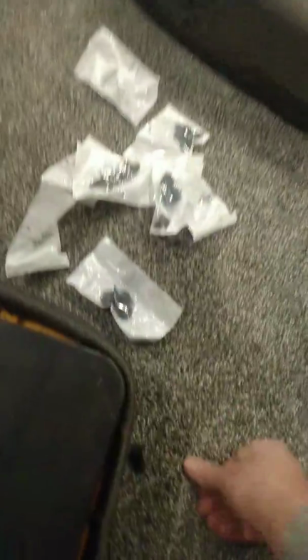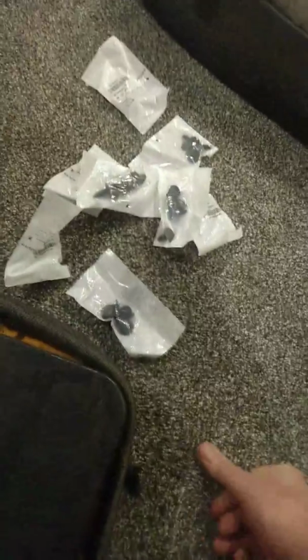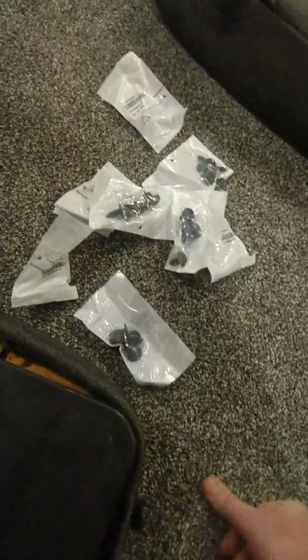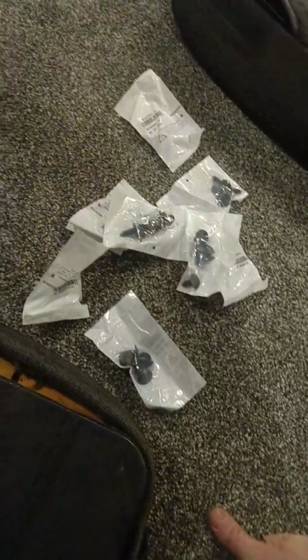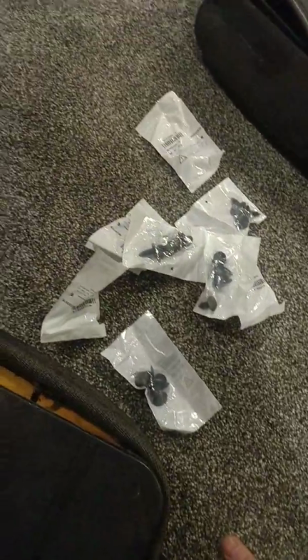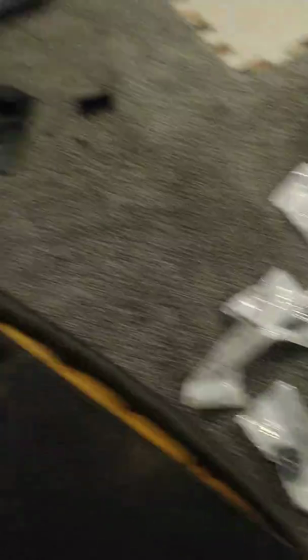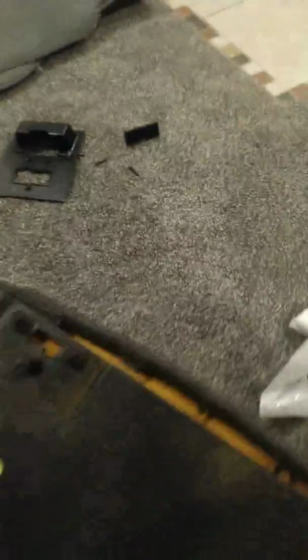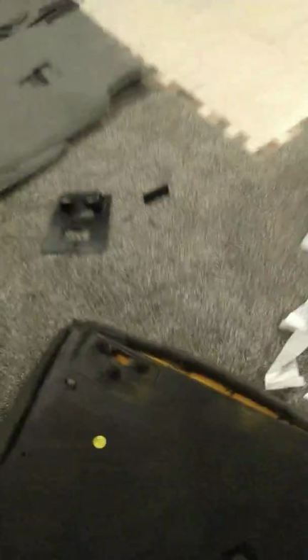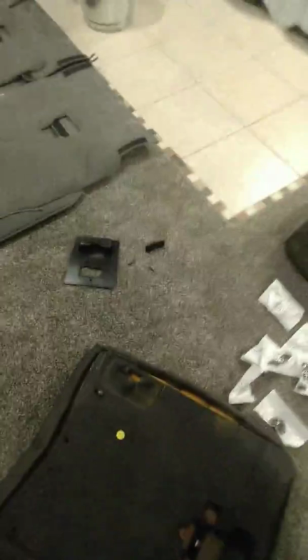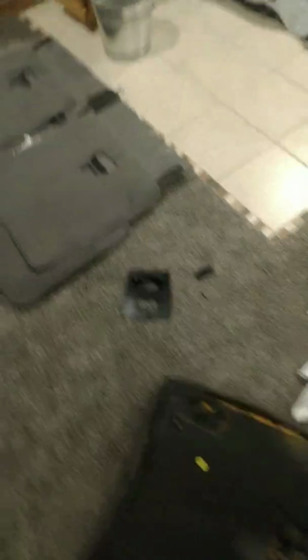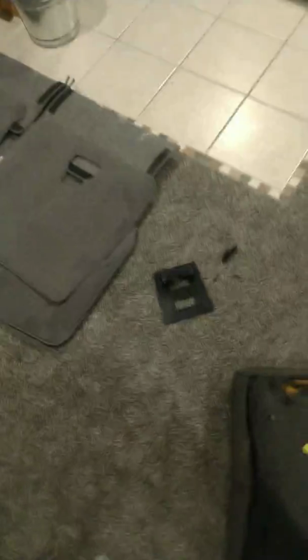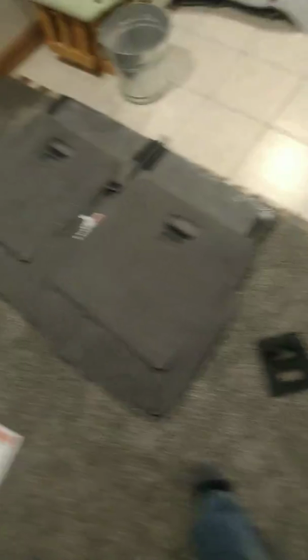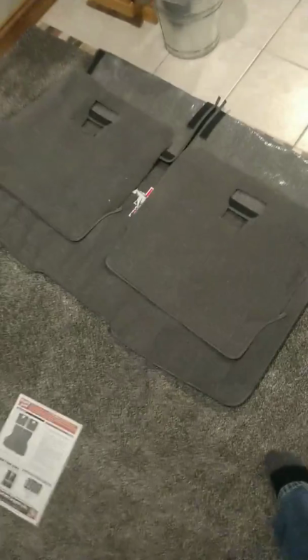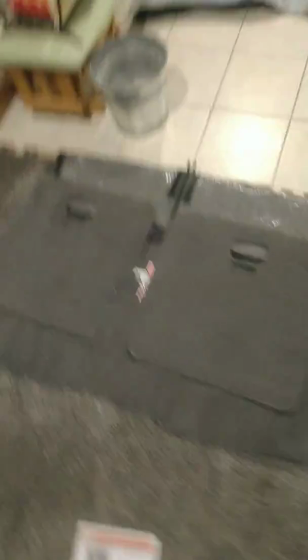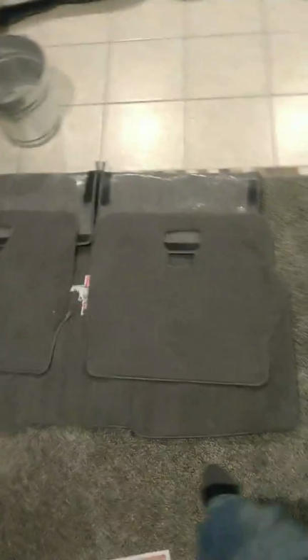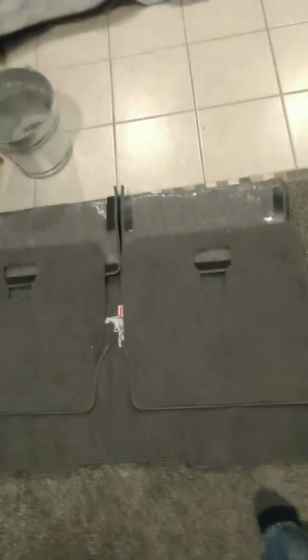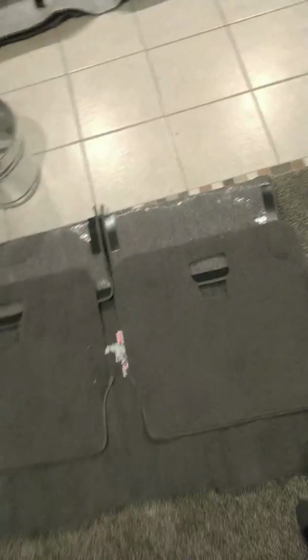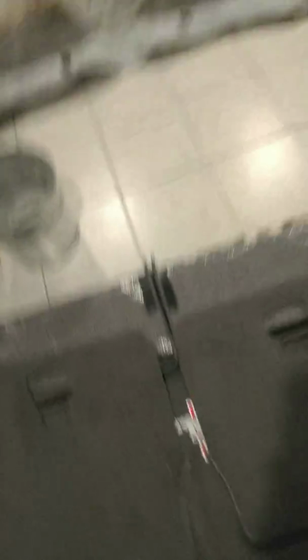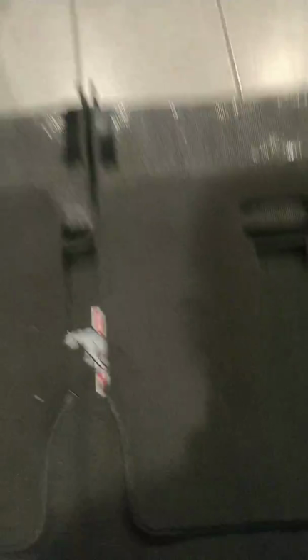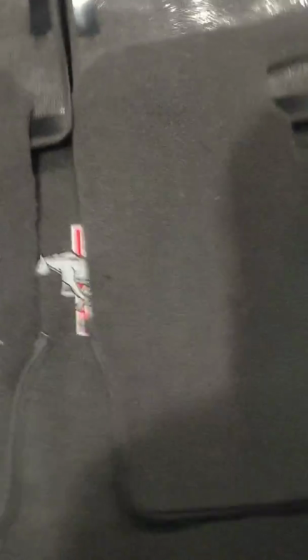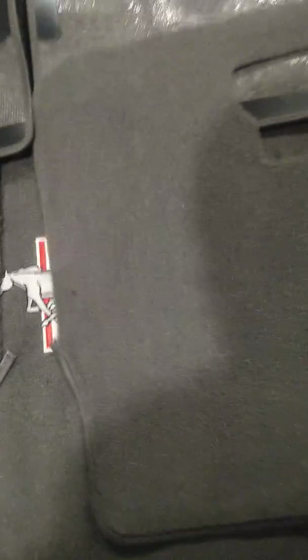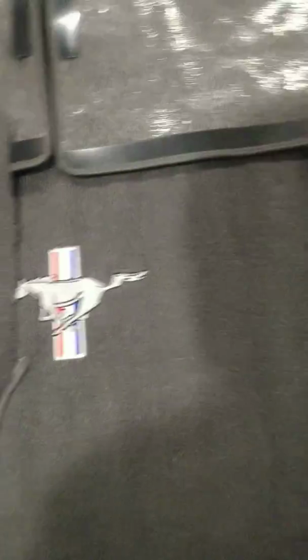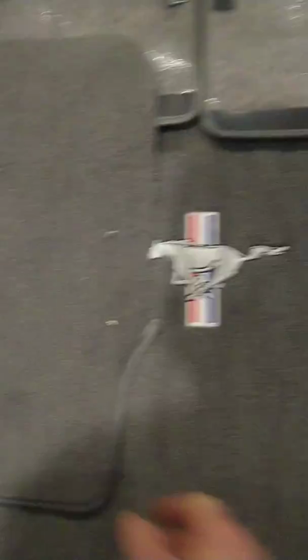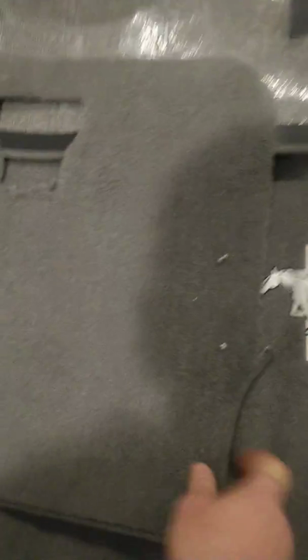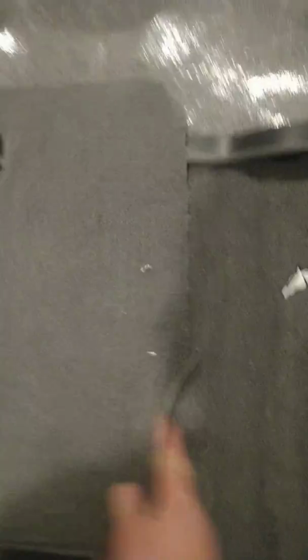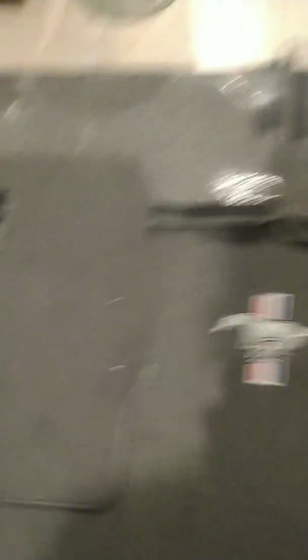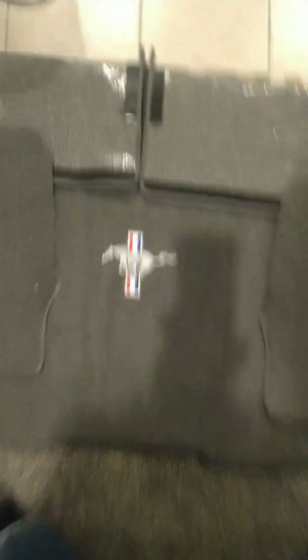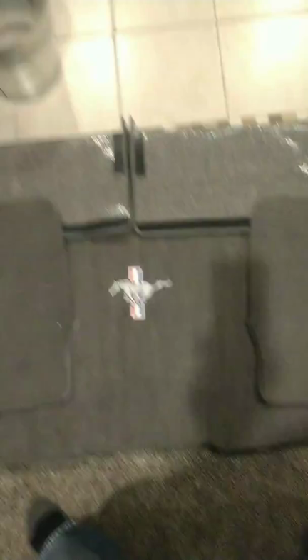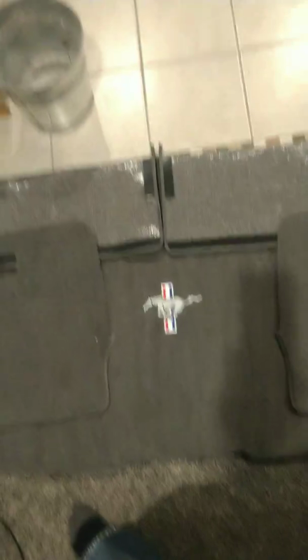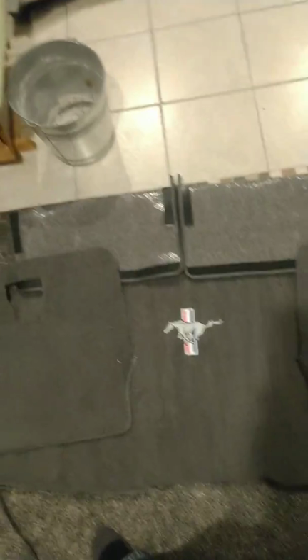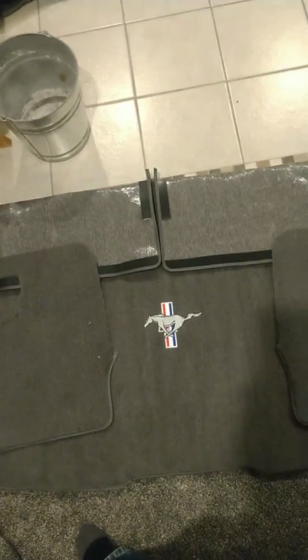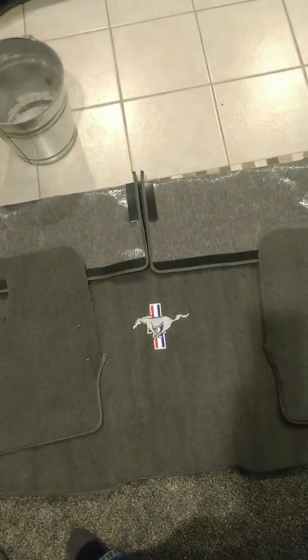I bought all new push pins so I'm going to use fresh ones. I've got my carpet over here — my rear carpet for the seats. I'm gonna put those on, and of course I've got my rear carpet here with the running pony on them.